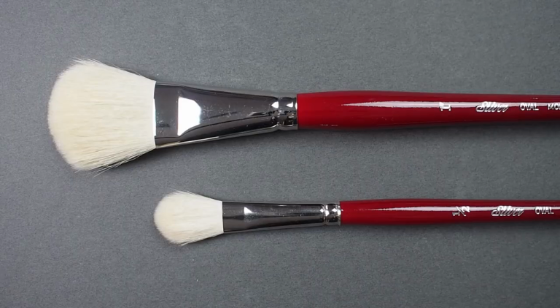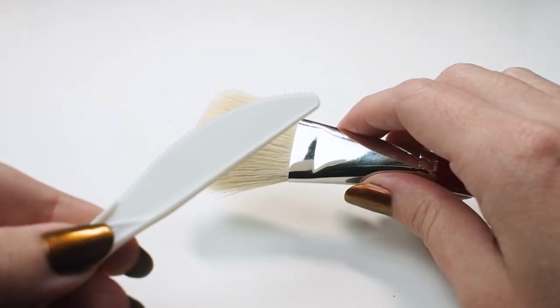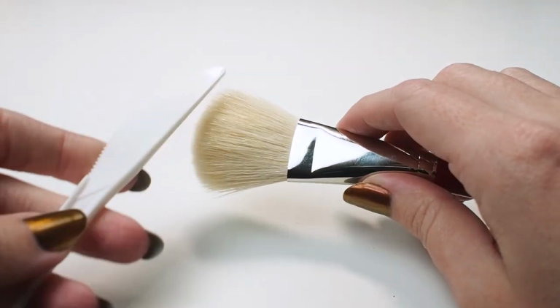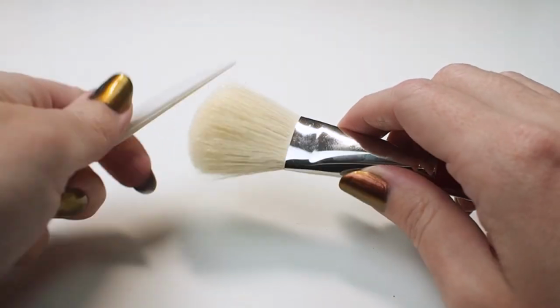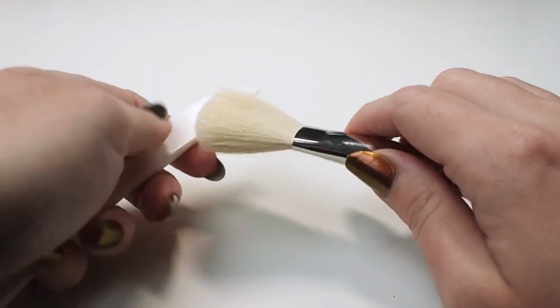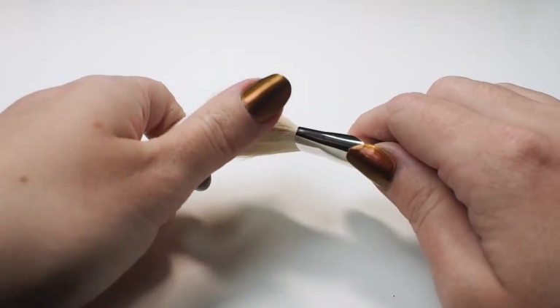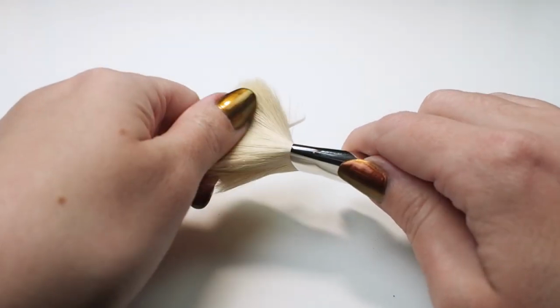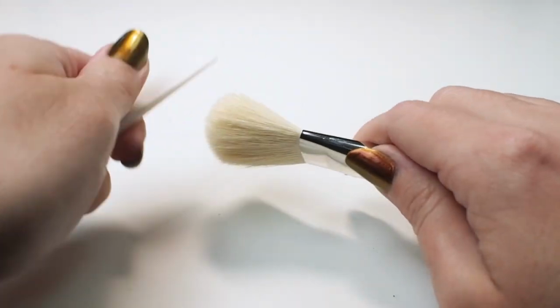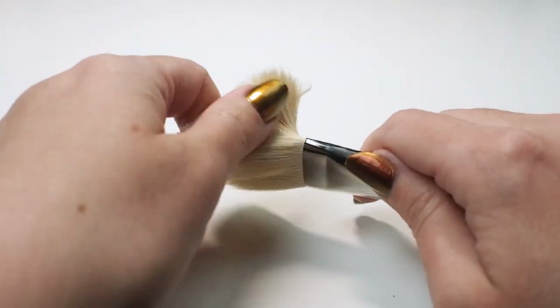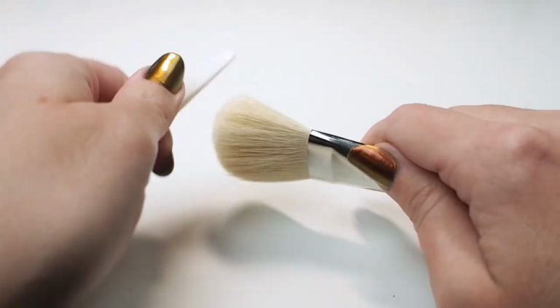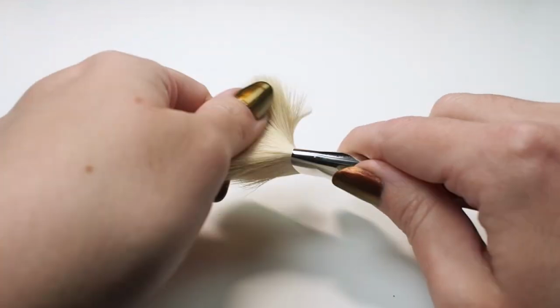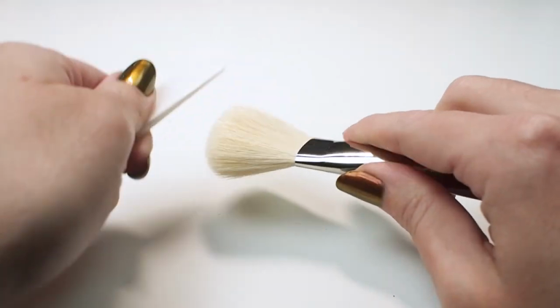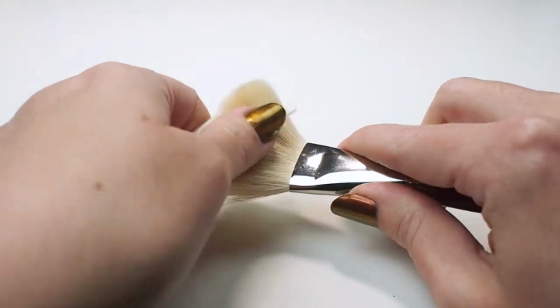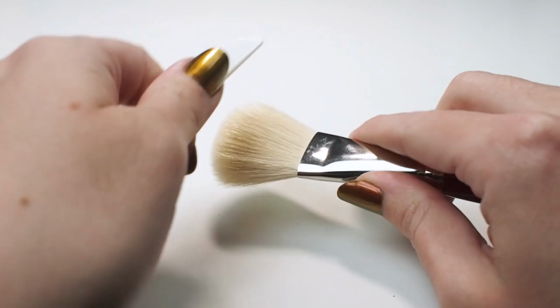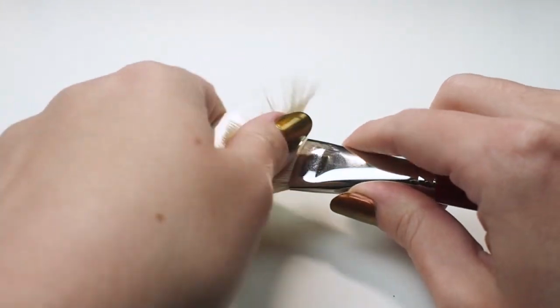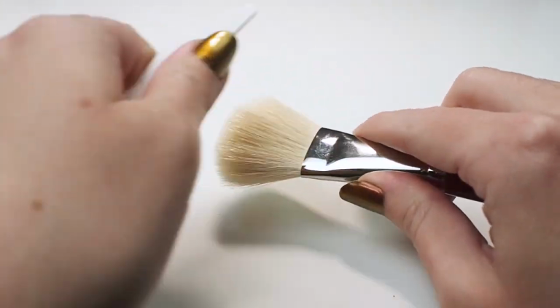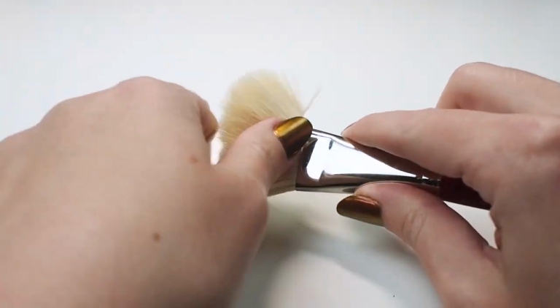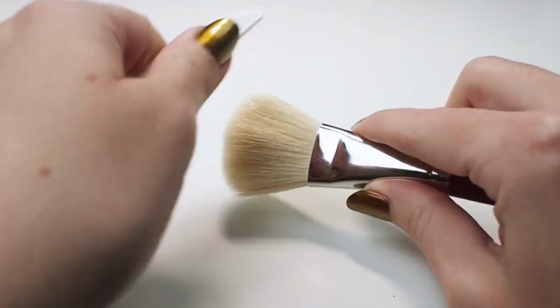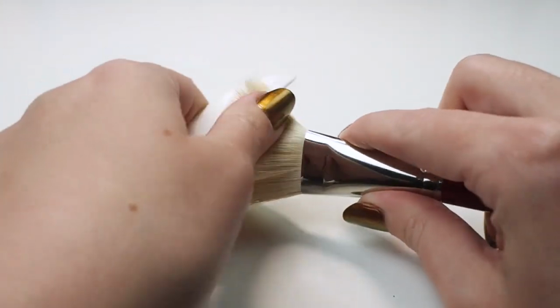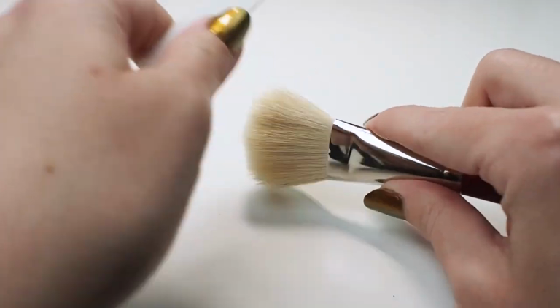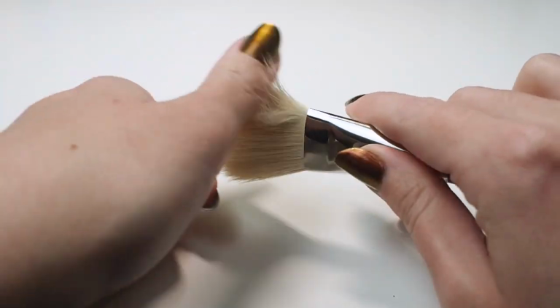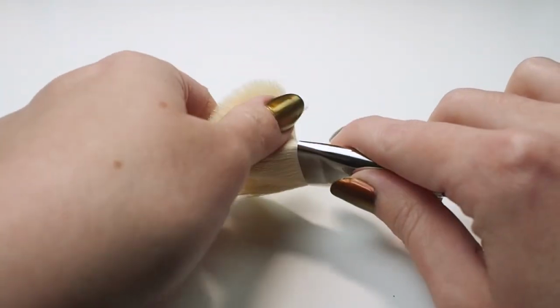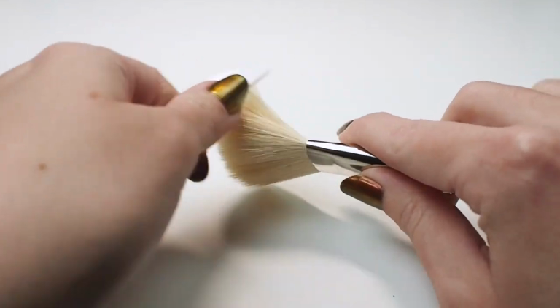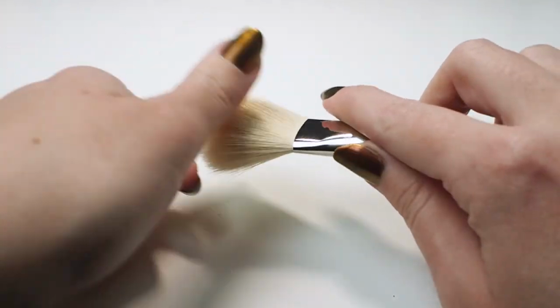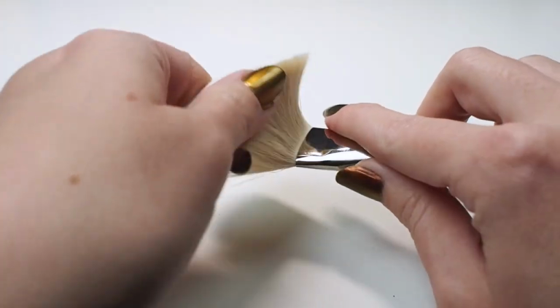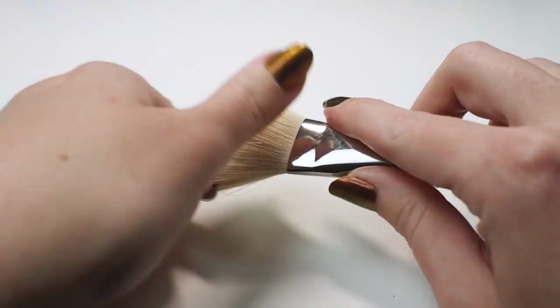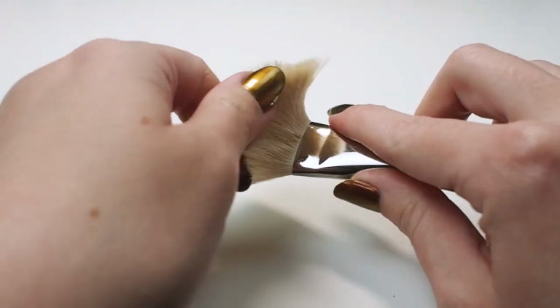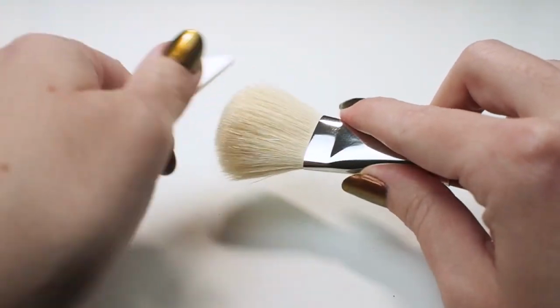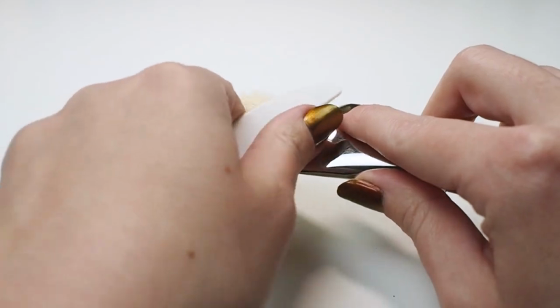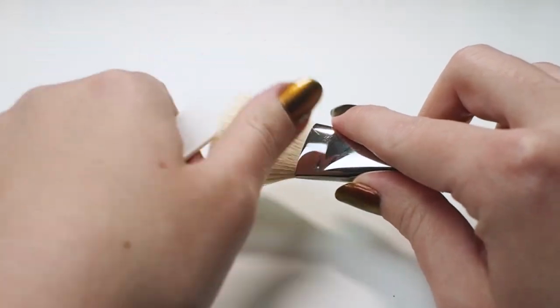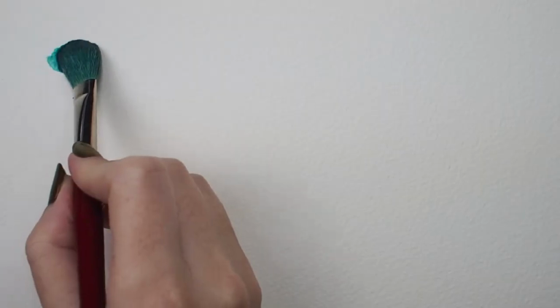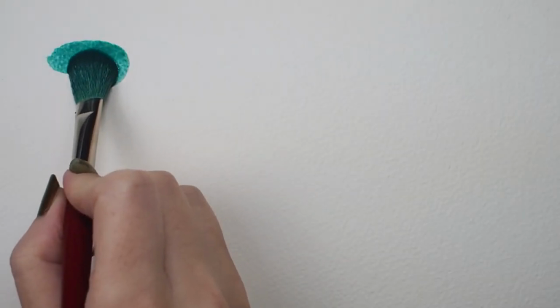Before you start using your mop brush, you'll want to use a technique called knifing to remove any hairs that may be loose, so that they don't end up in your painting later. Use the back of a butter knife and simply comb through the brush head a few times.